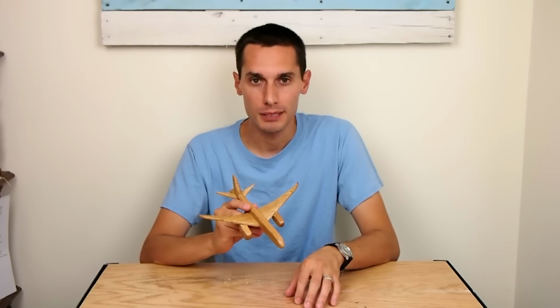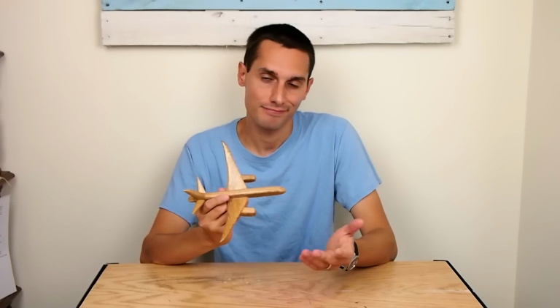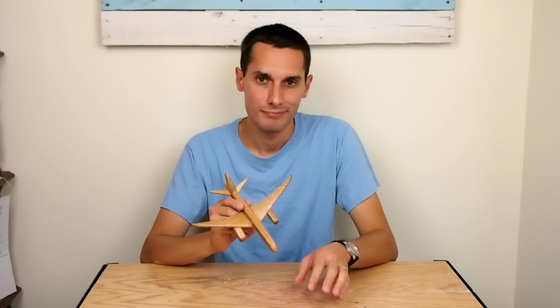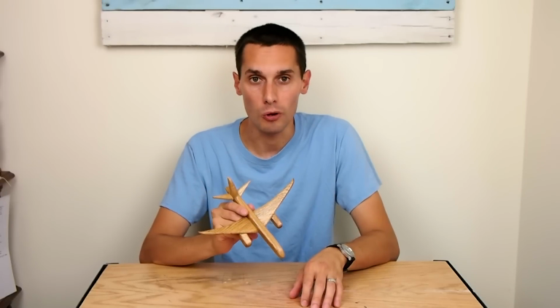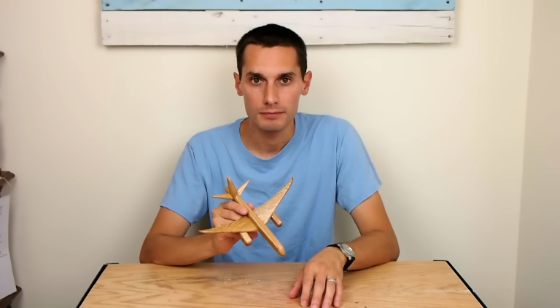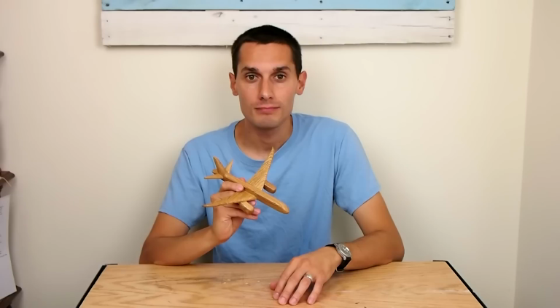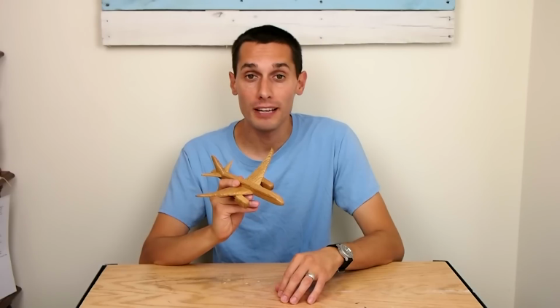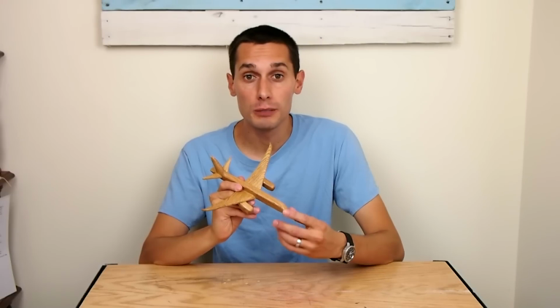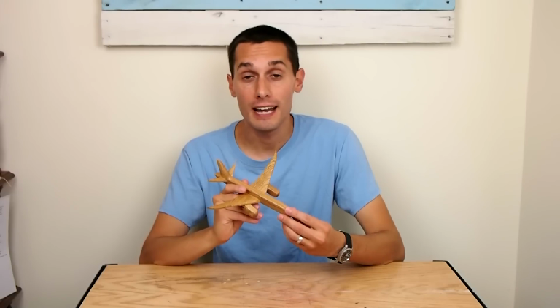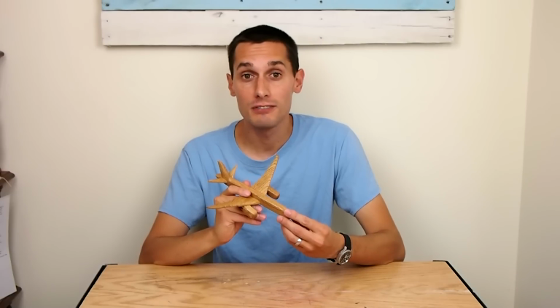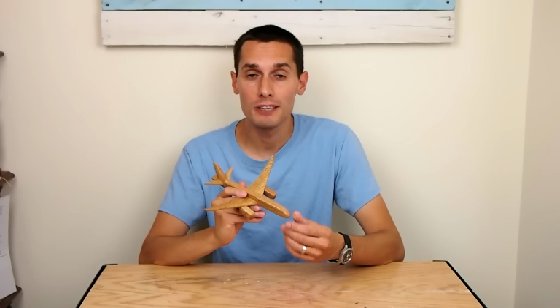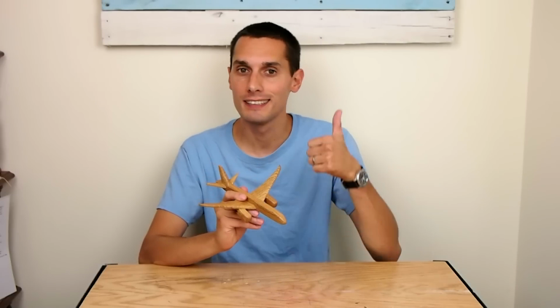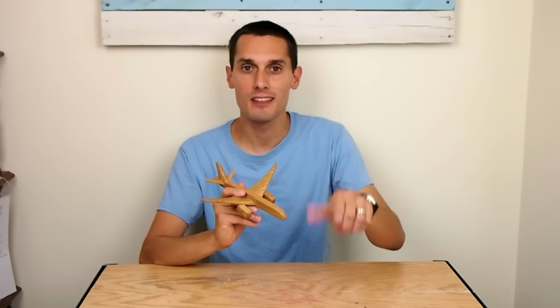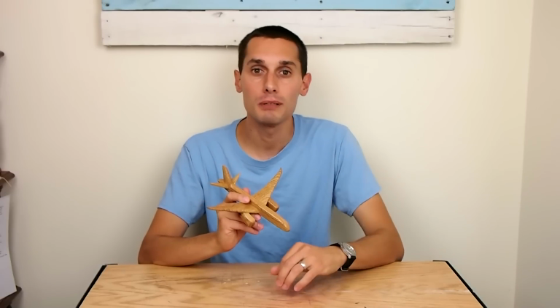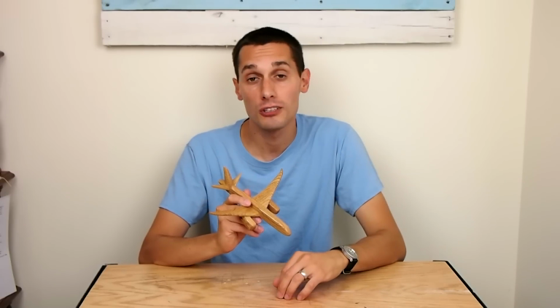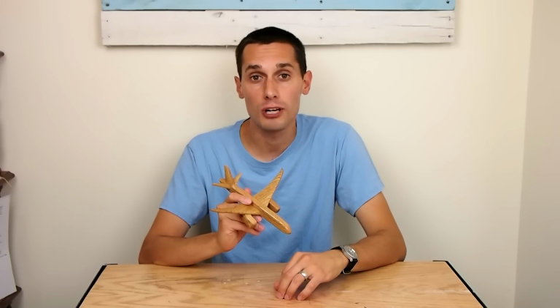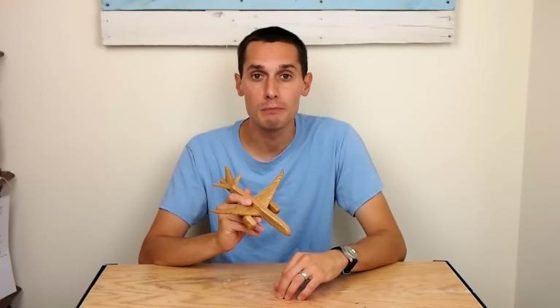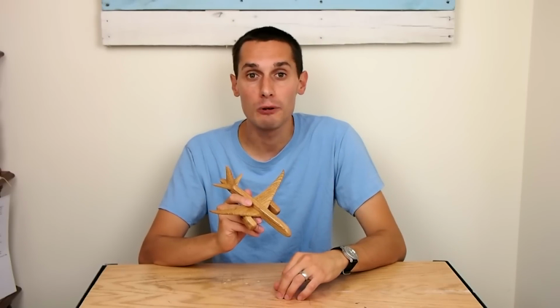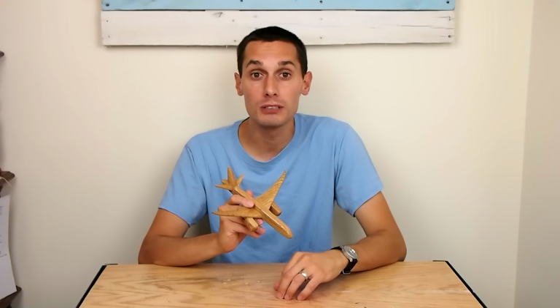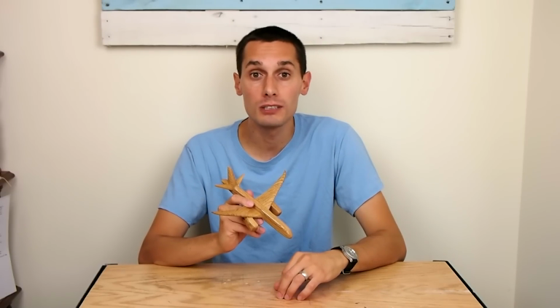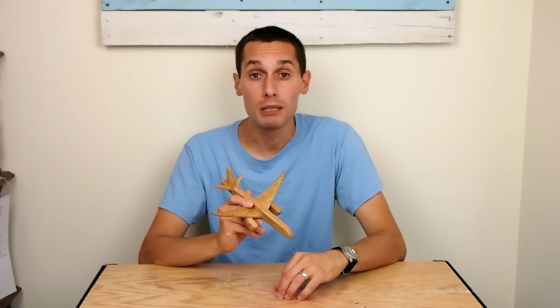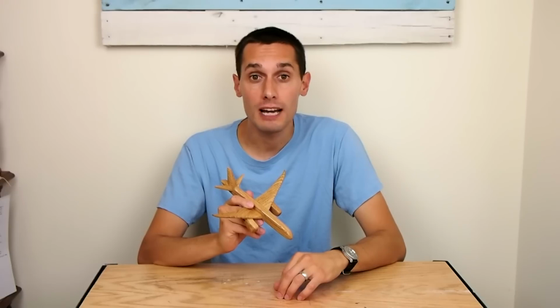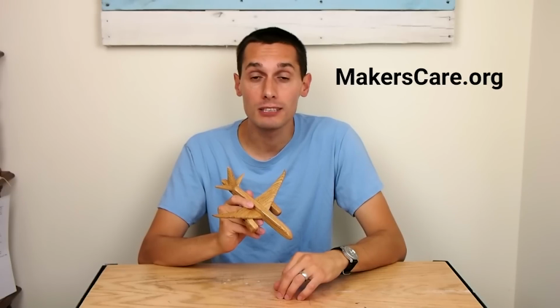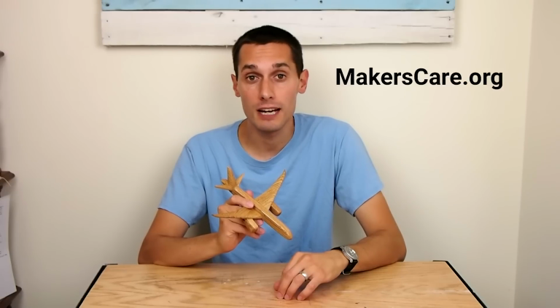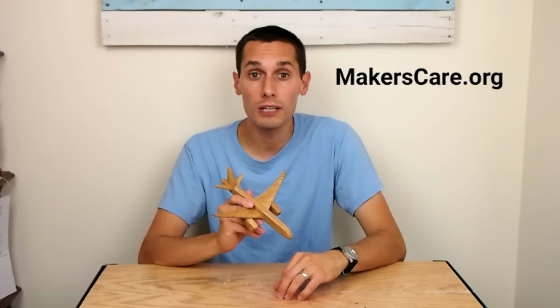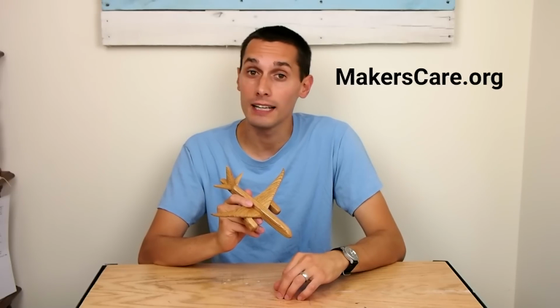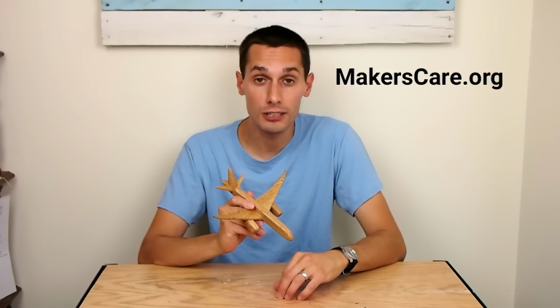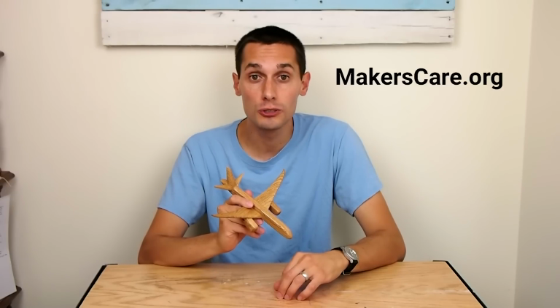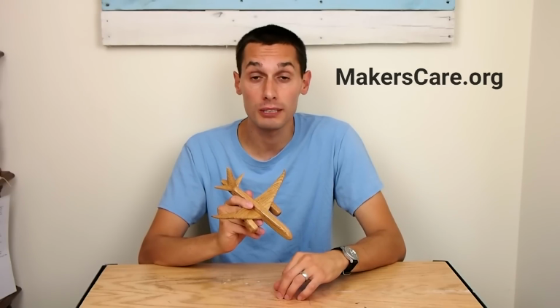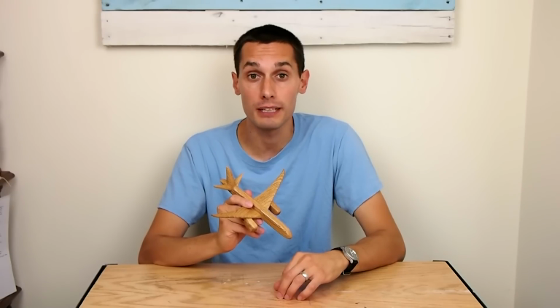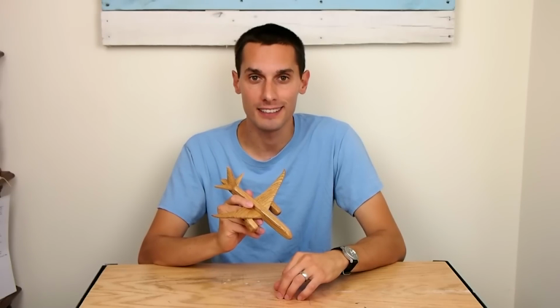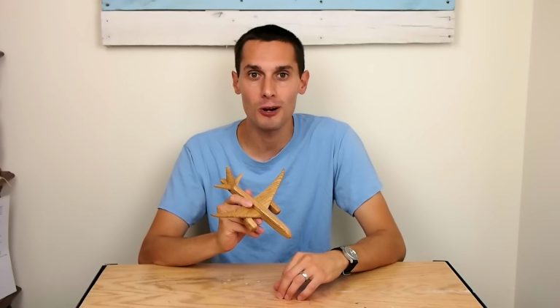But so what? I hope you like this Dreamliner and this video. If you did, give it a thumbs up. You can also subscribe to keep up to date with my newest videos. And please check out makerscare.org — I encourage you to participate. Thanks for watching.